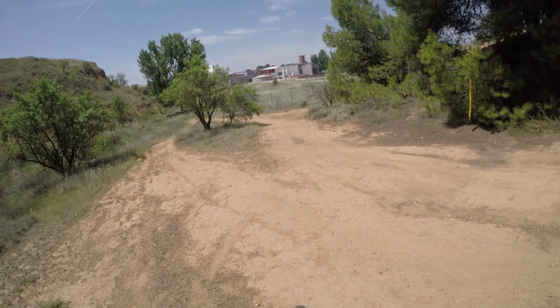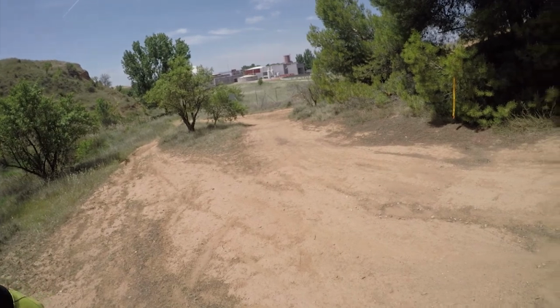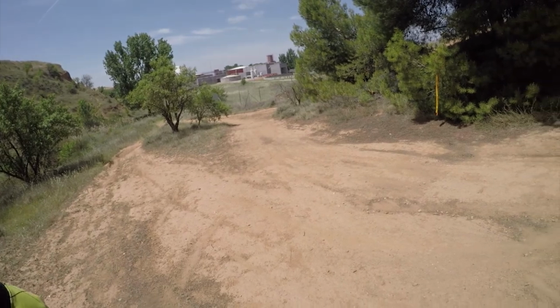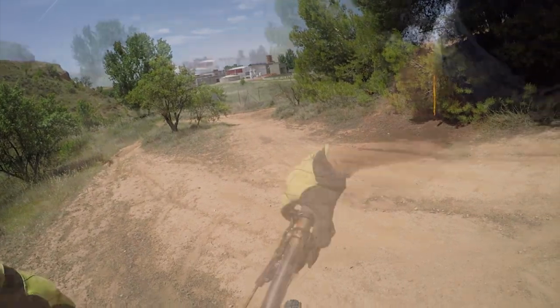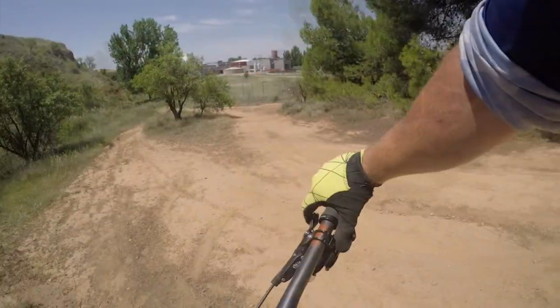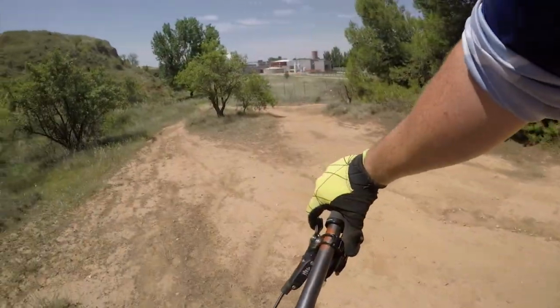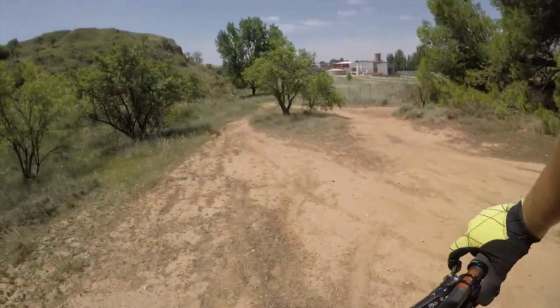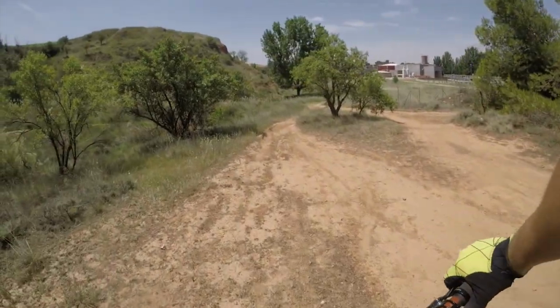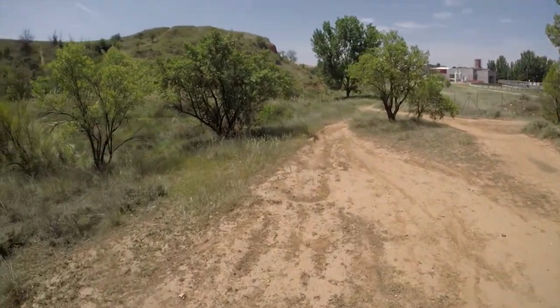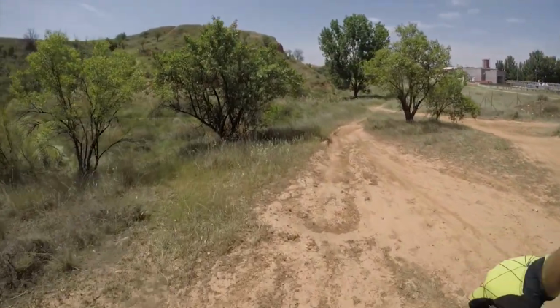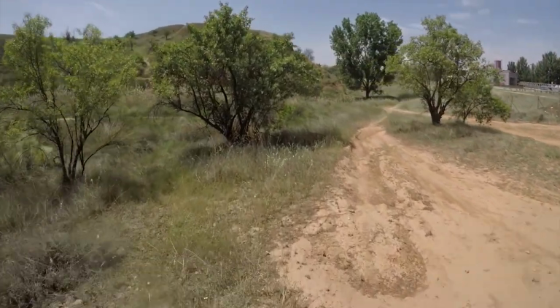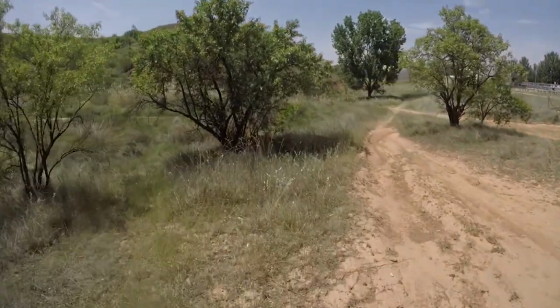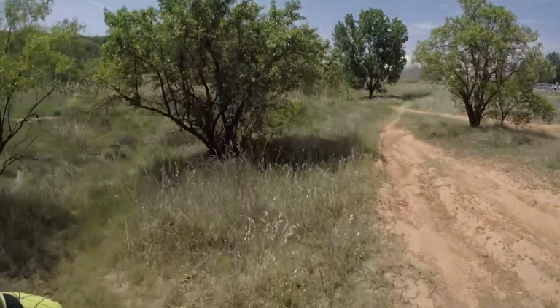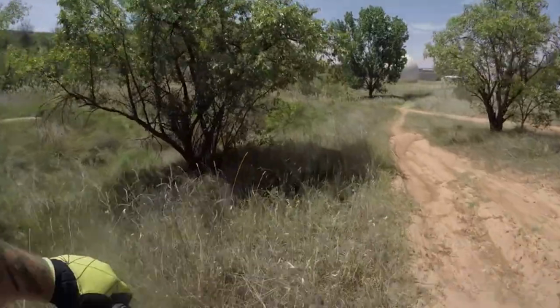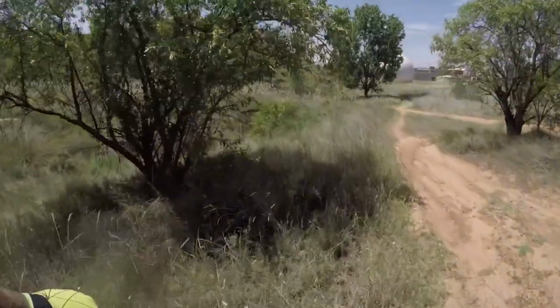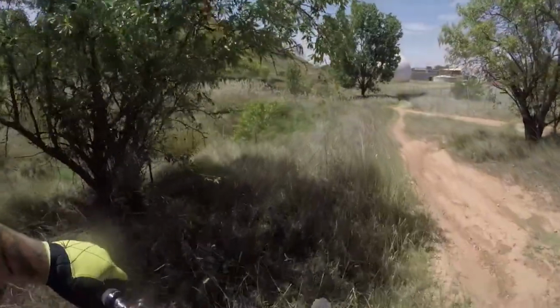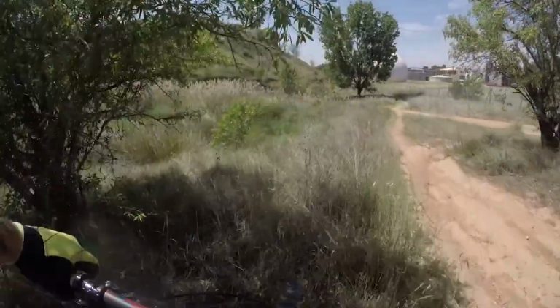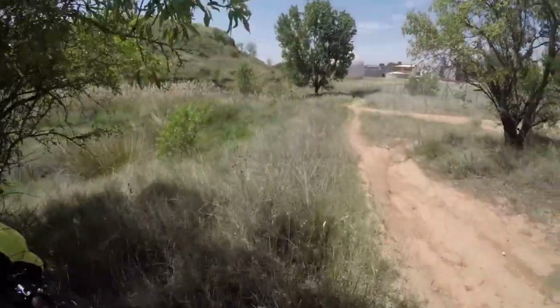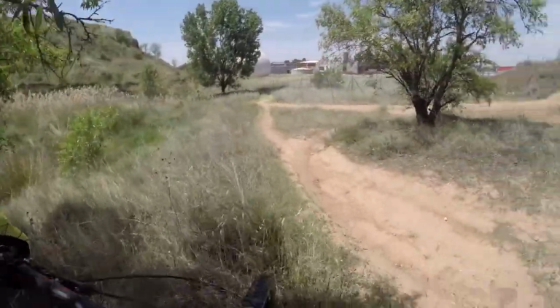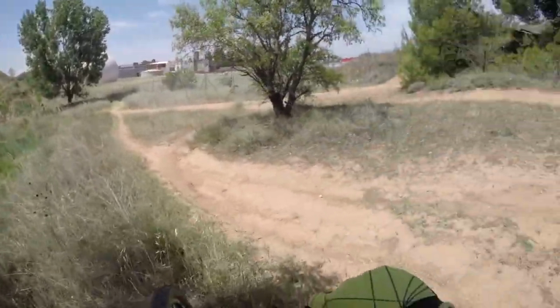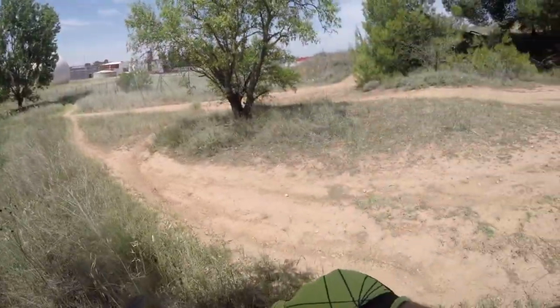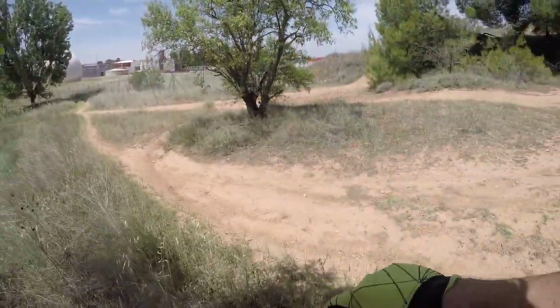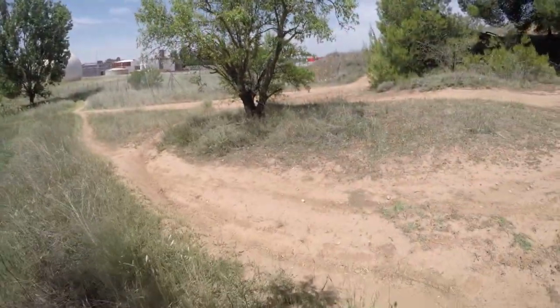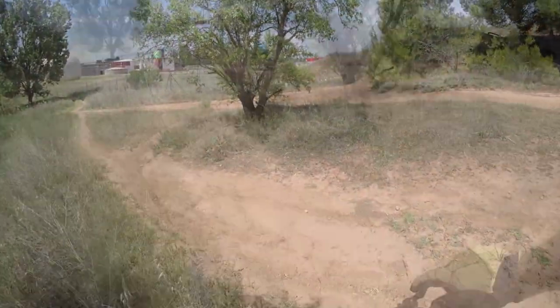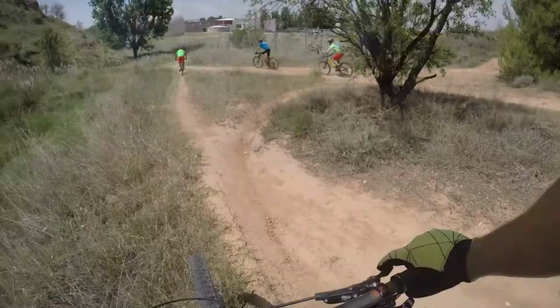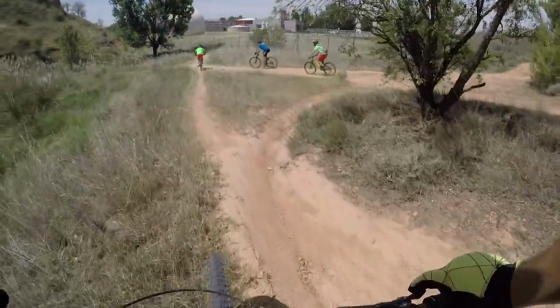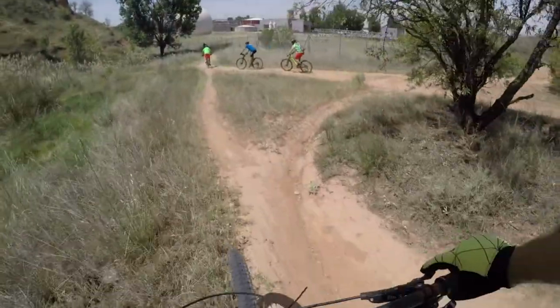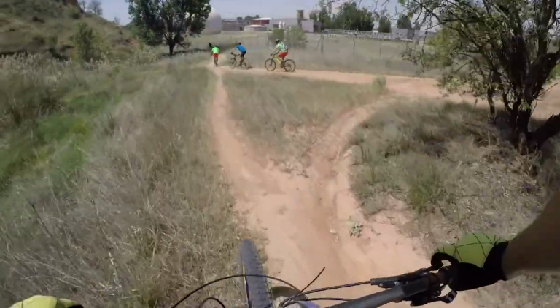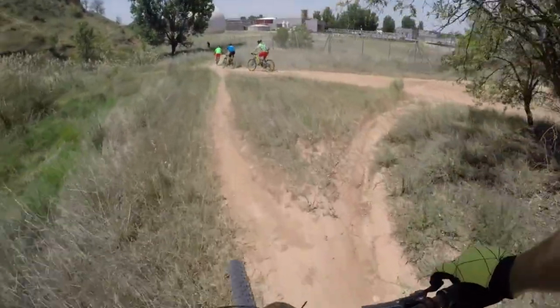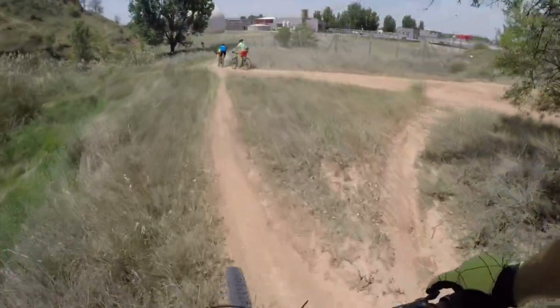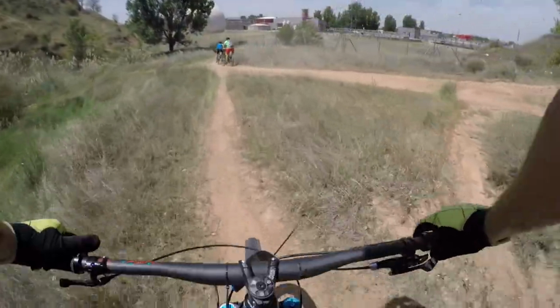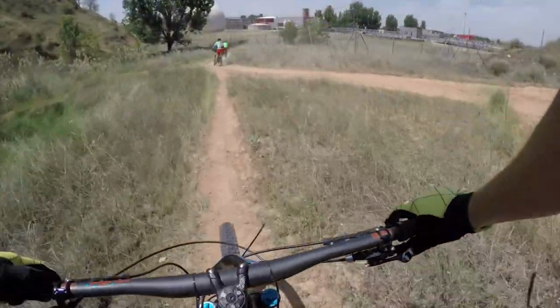We basically had another 10 minute wait there, waiting for someone to get the nerves up to go down that last section. This is me dropping down into some shade, because again, like 40 degrees of heat, no wind down here, it was absolutely red hot.